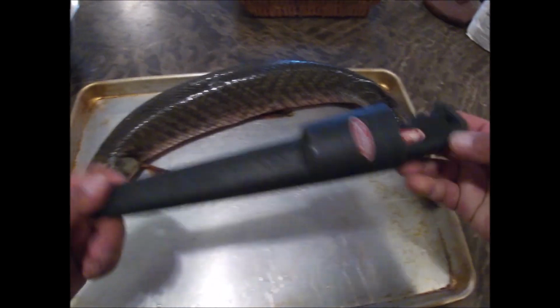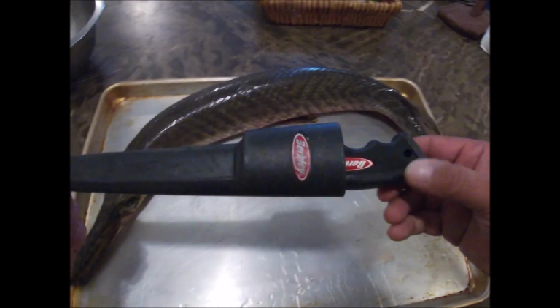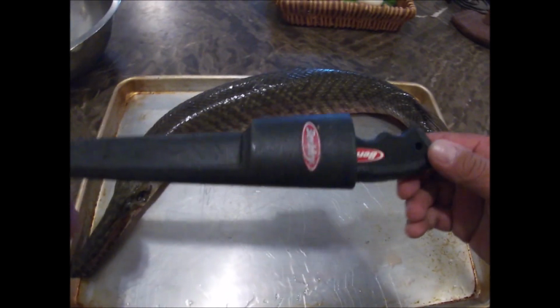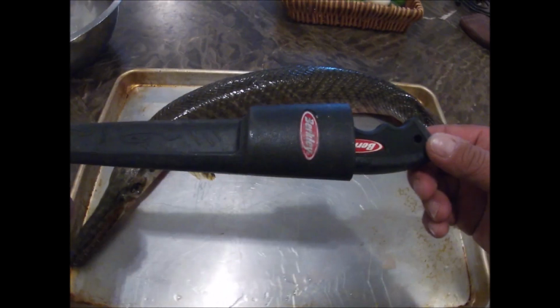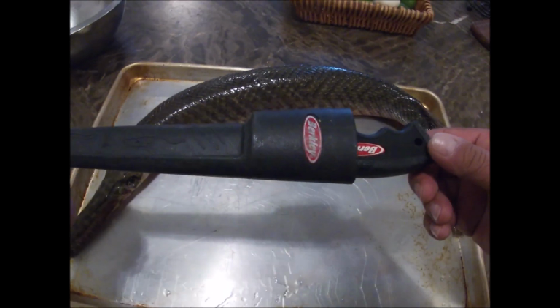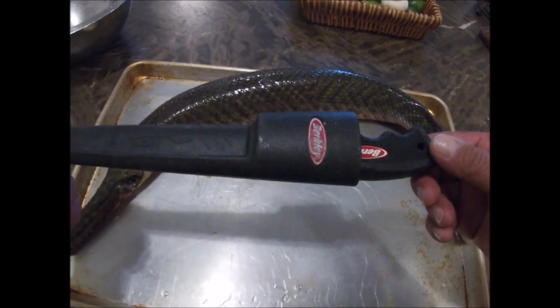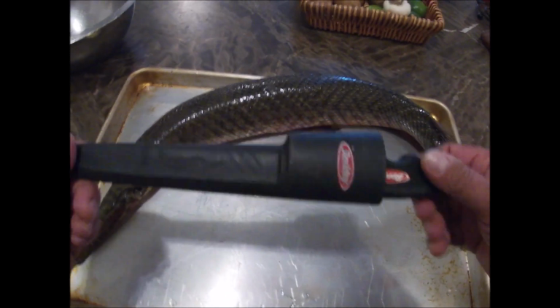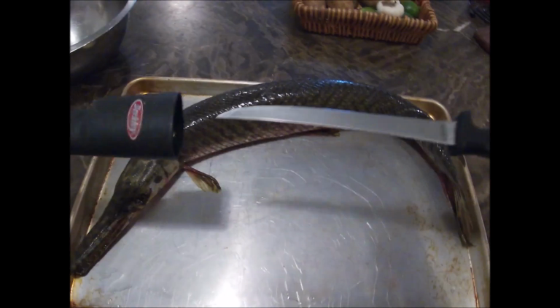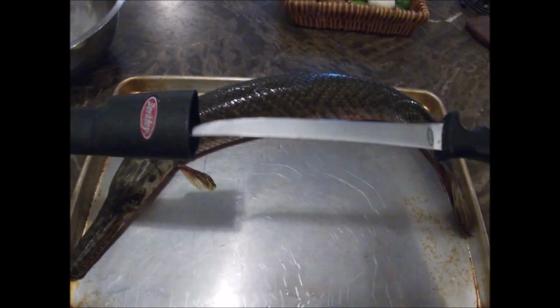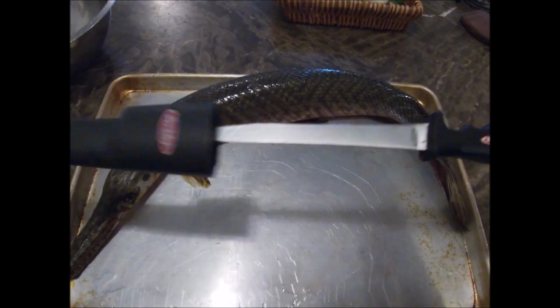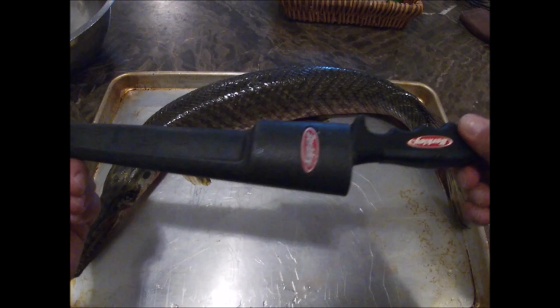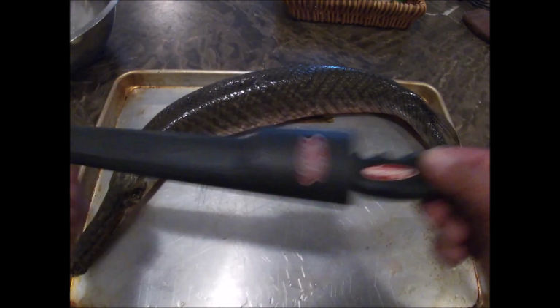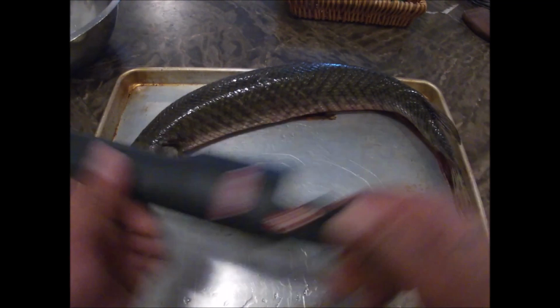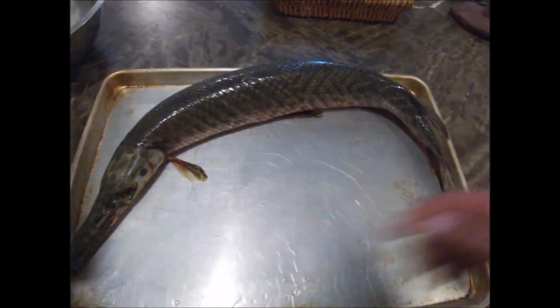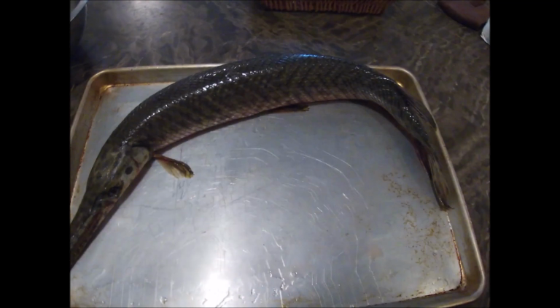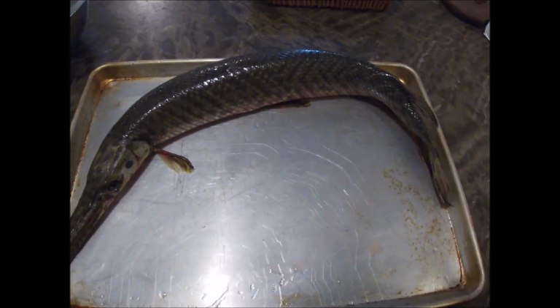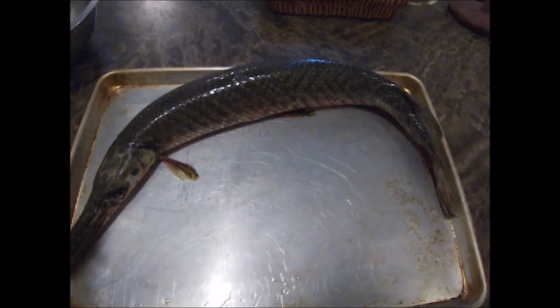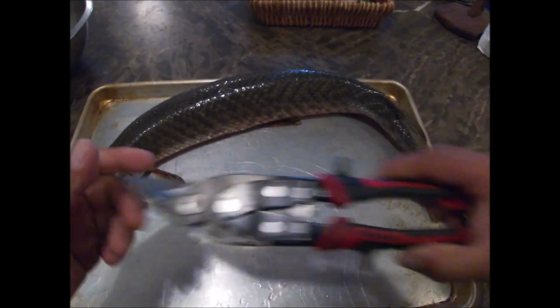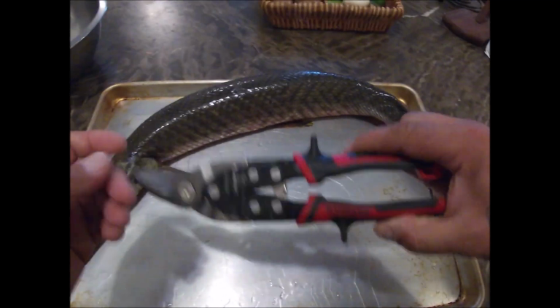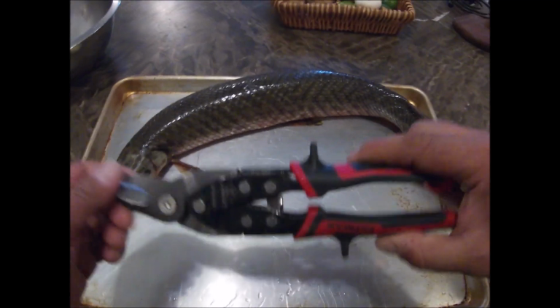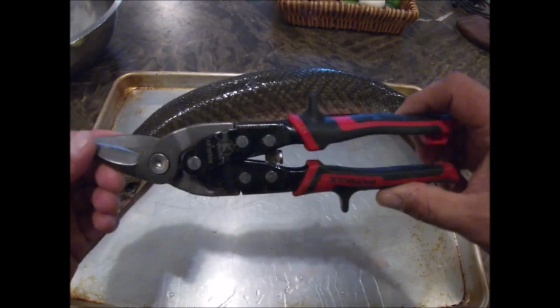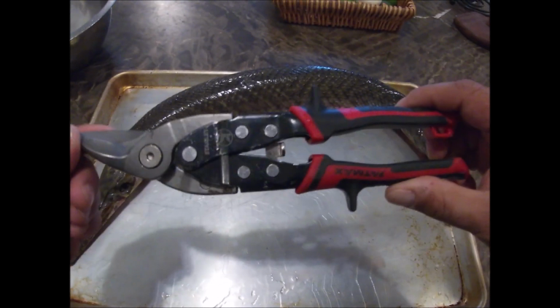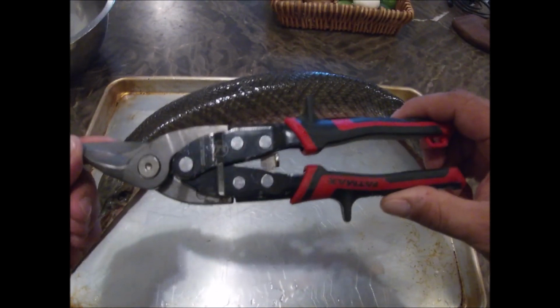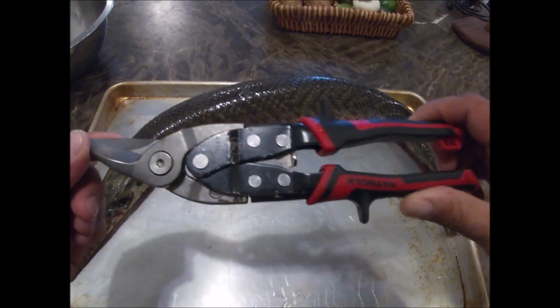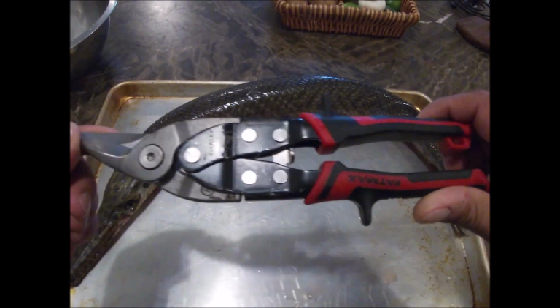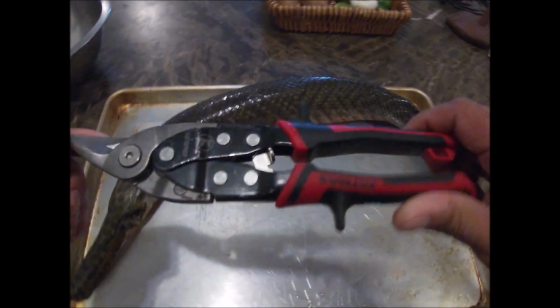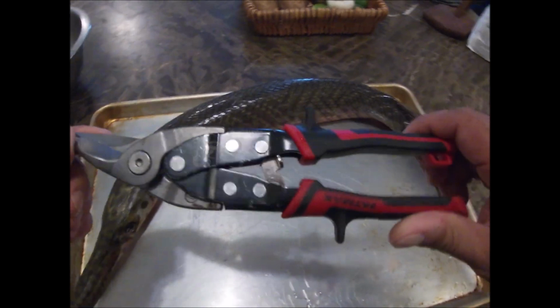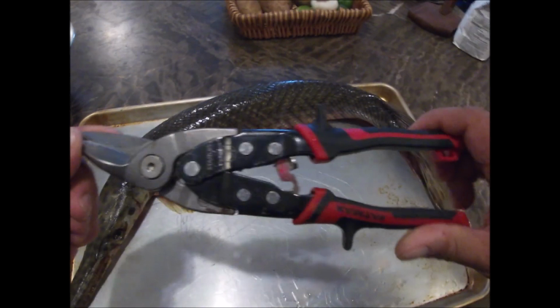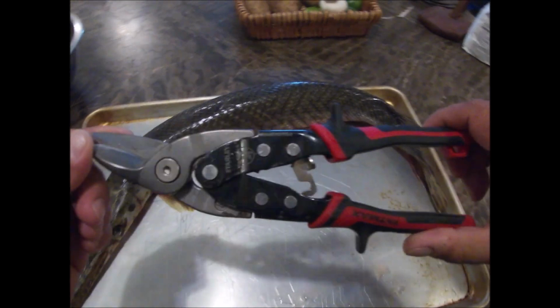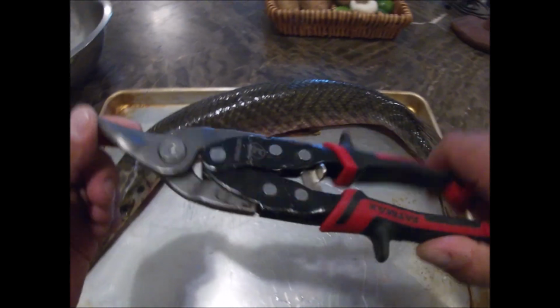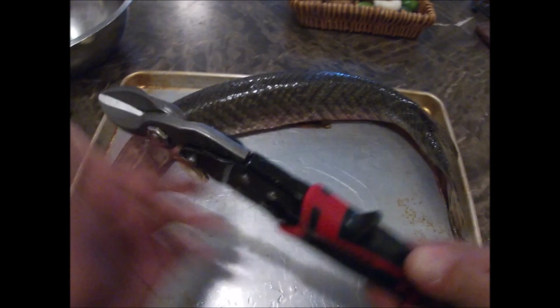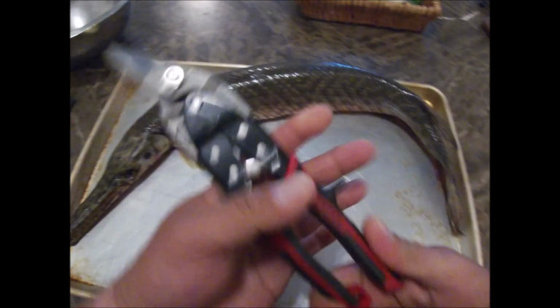What you're gonna need is a good sharp fillet knife and some sort of heavy-duty shears — these are some metal tin snips.